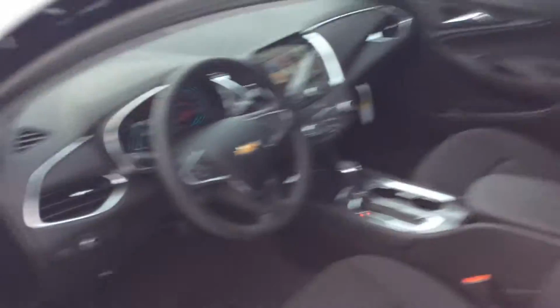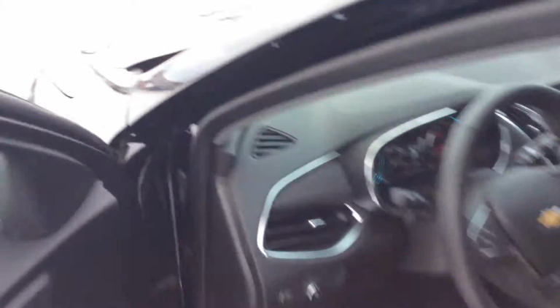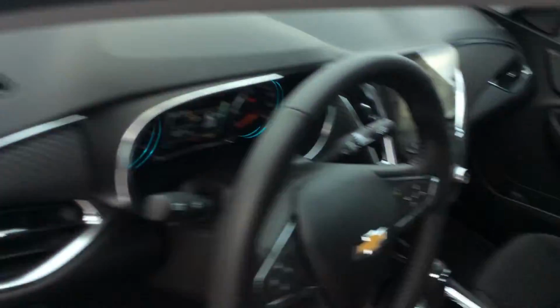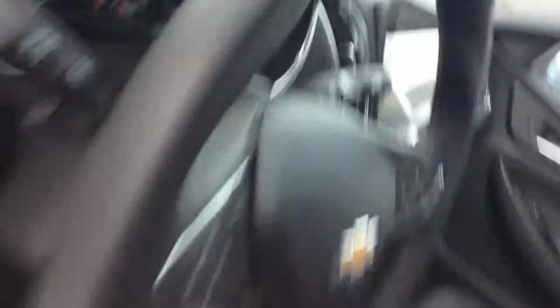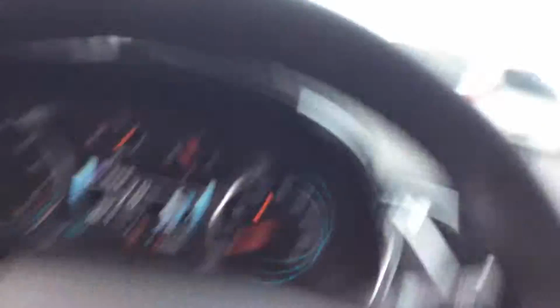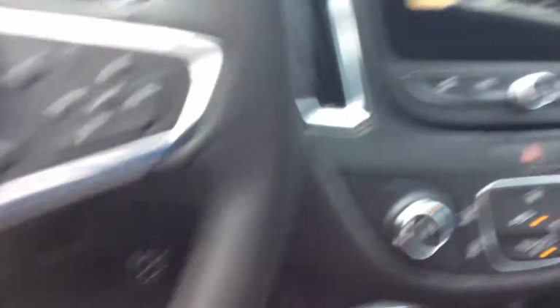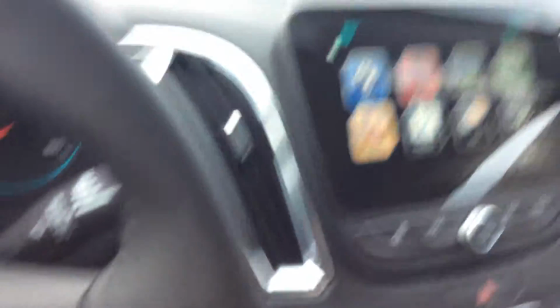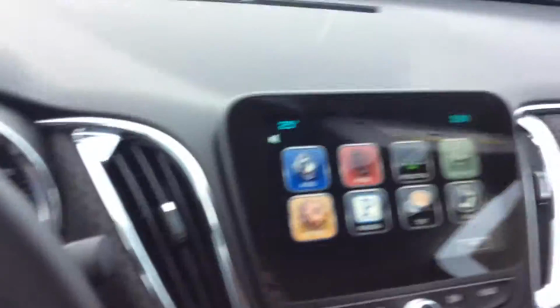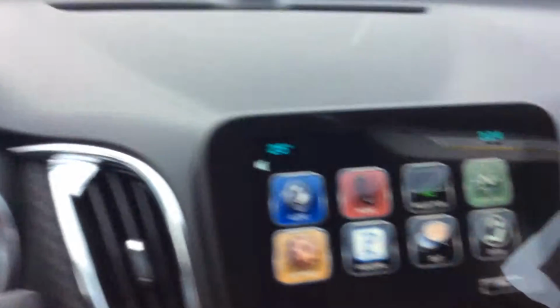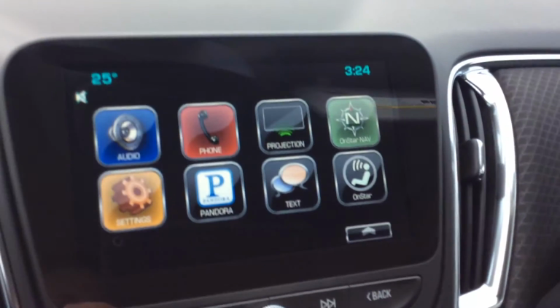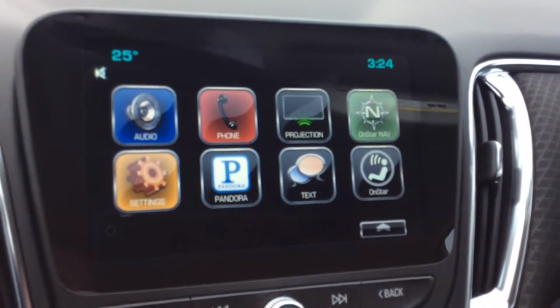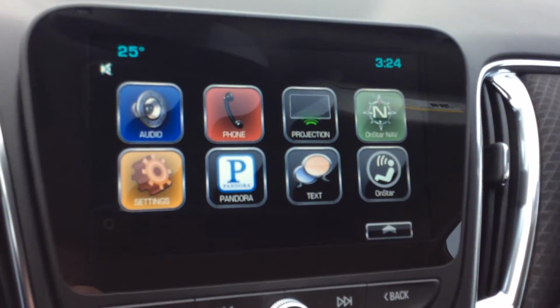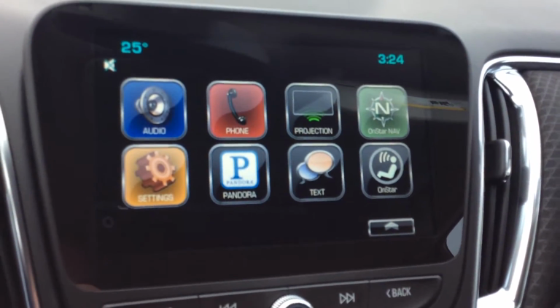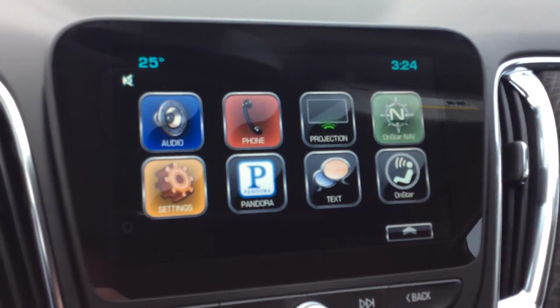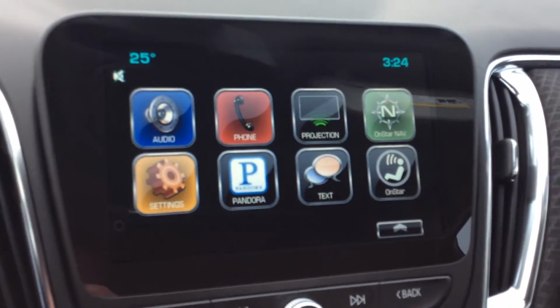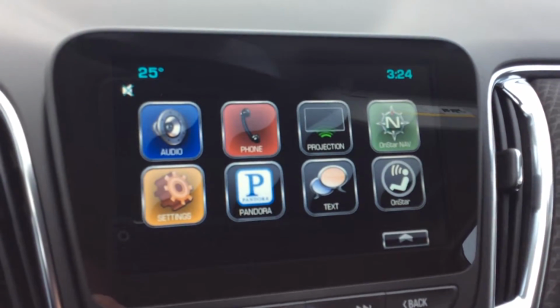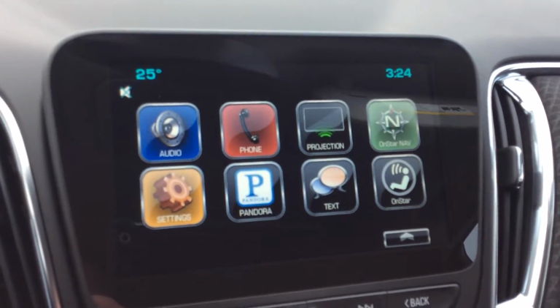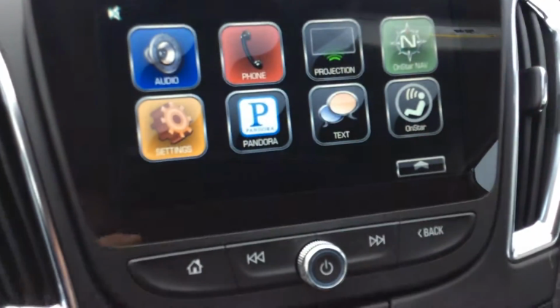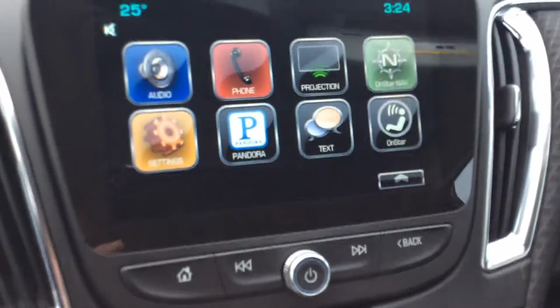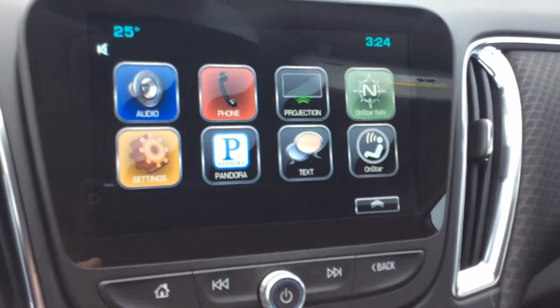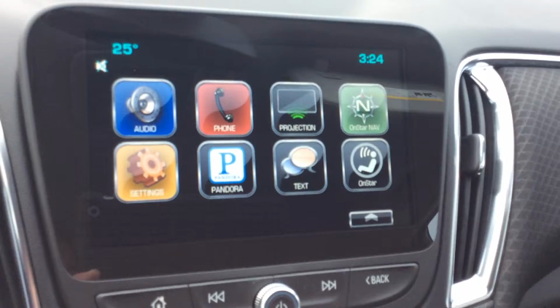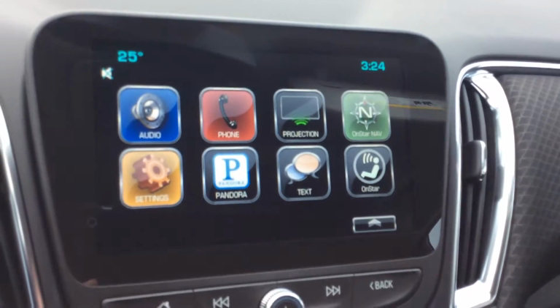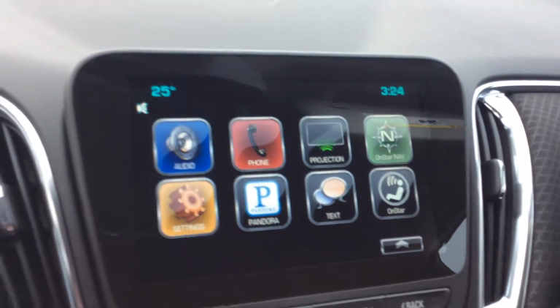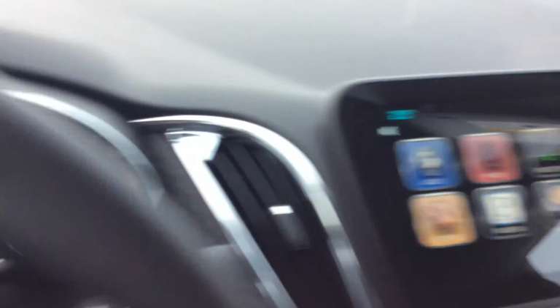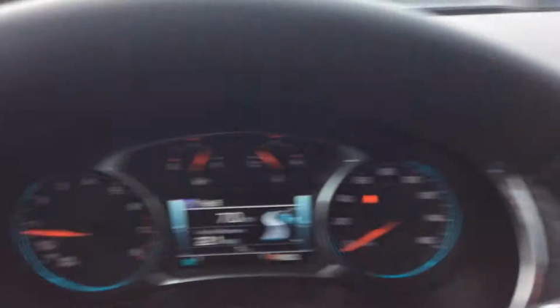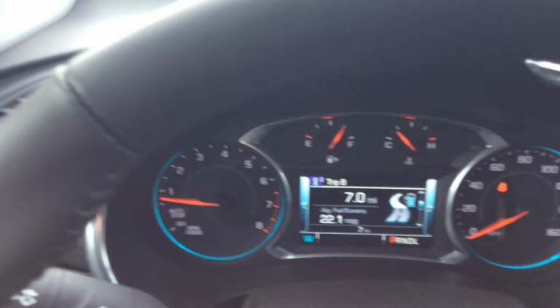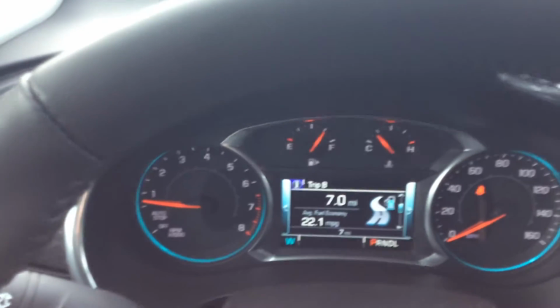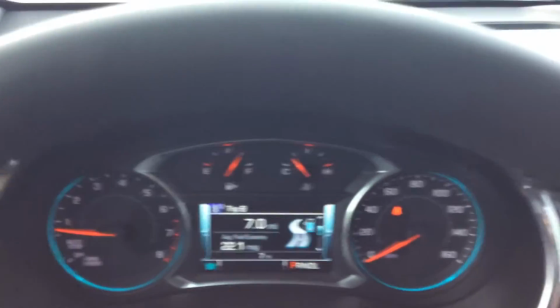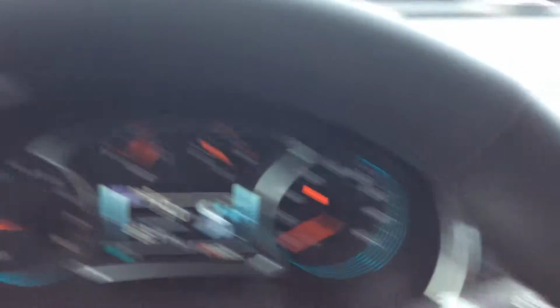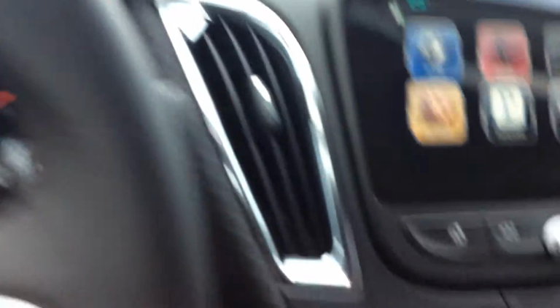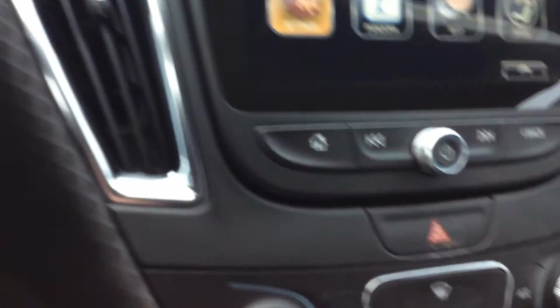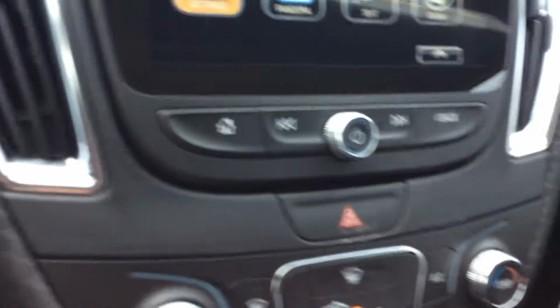It's got Wi-Fi — 4G LTE Wi-Fi. Everything's touchscreen with projection on it, meaning it's got Apple CarPlay and Android Auto, which is coming soon. It'll tell you all the stuff you need to know about this vehicle.